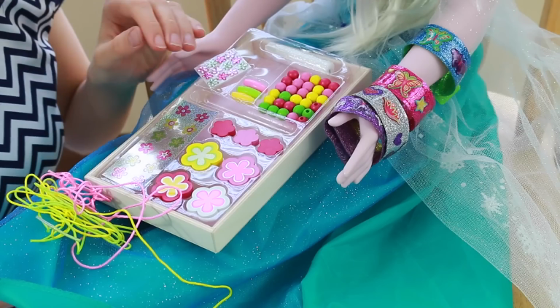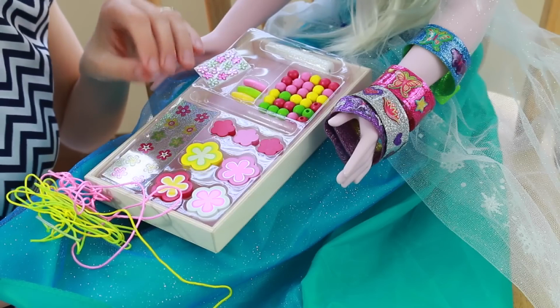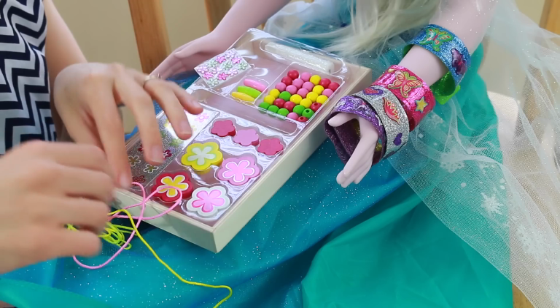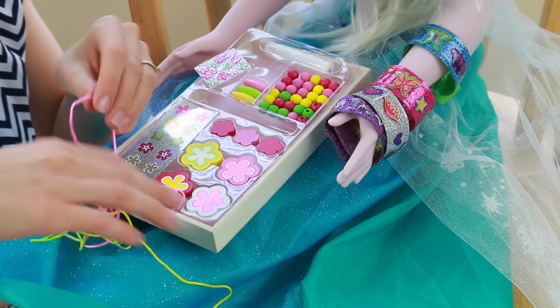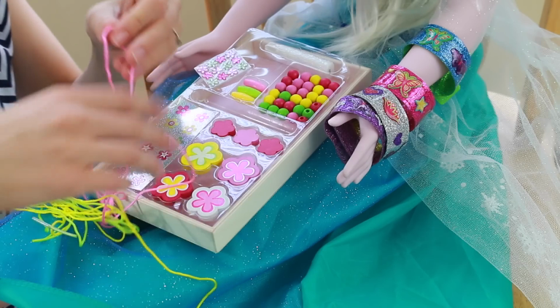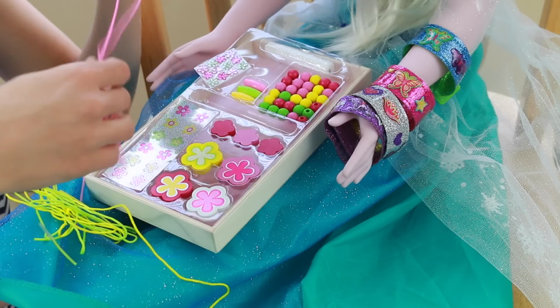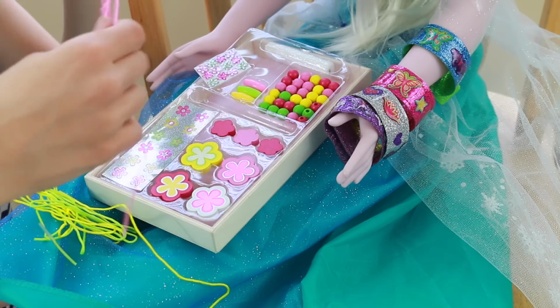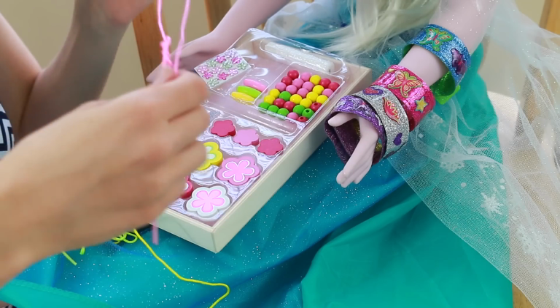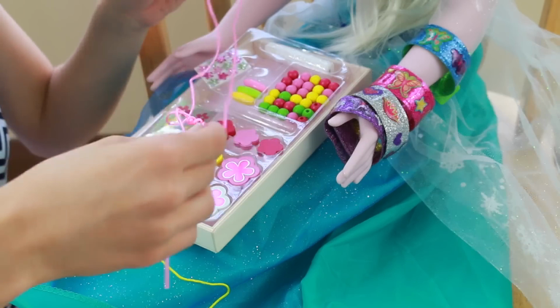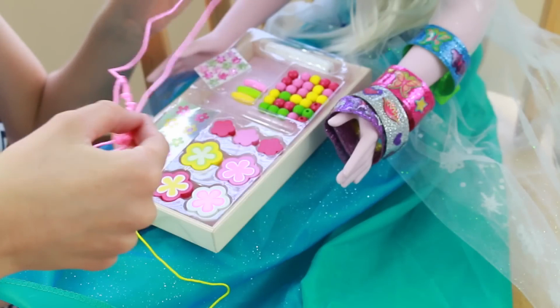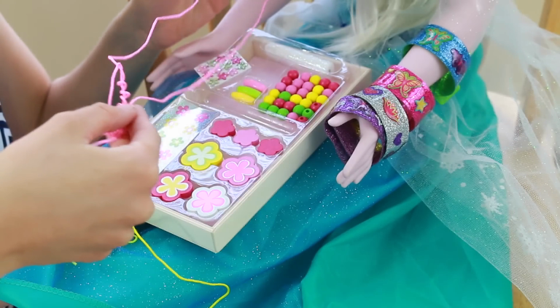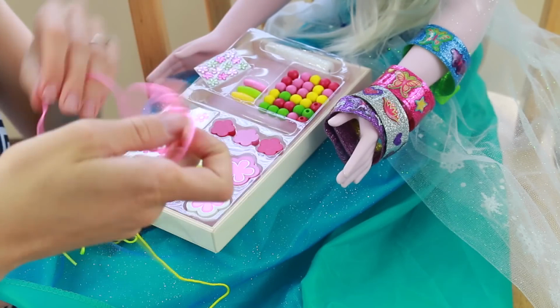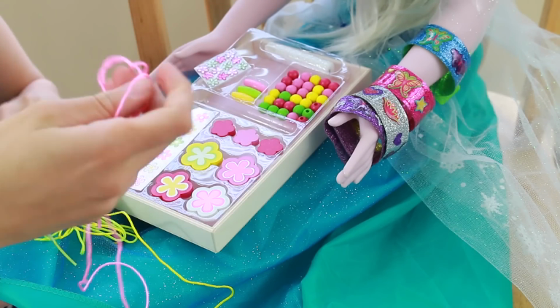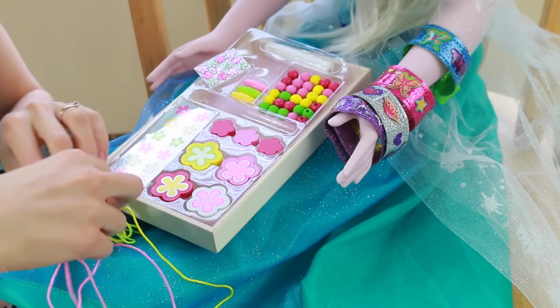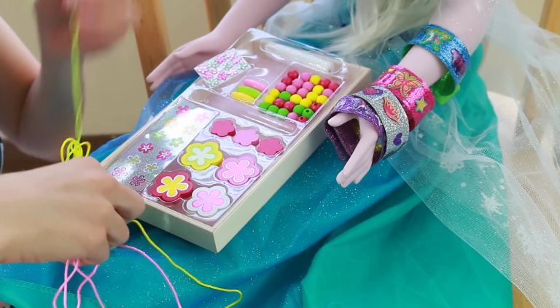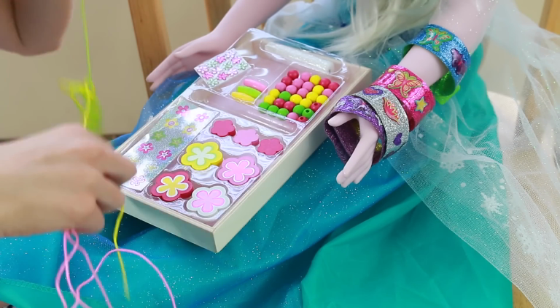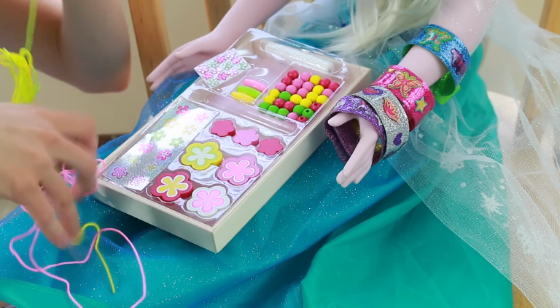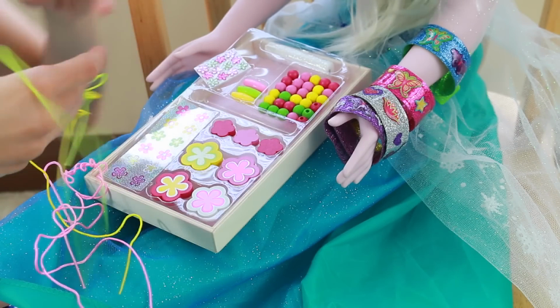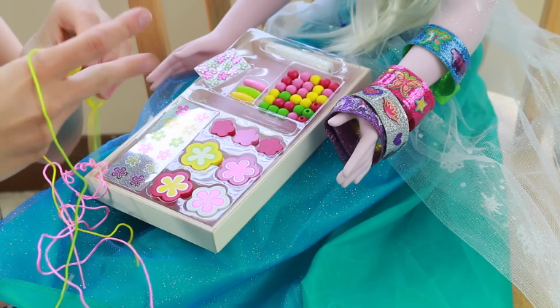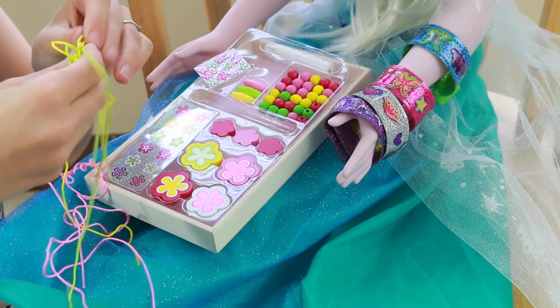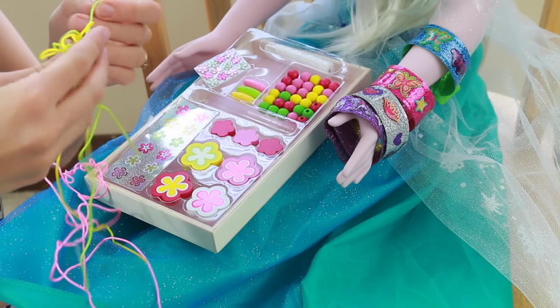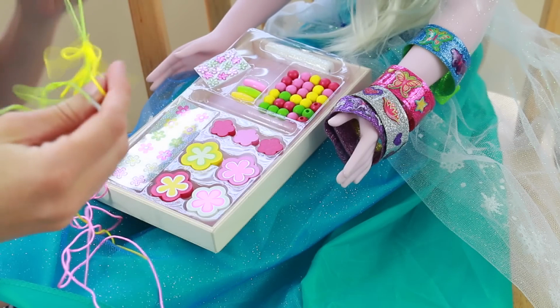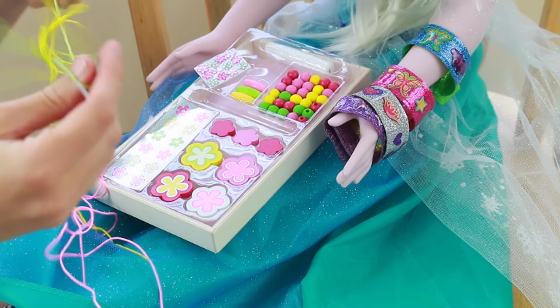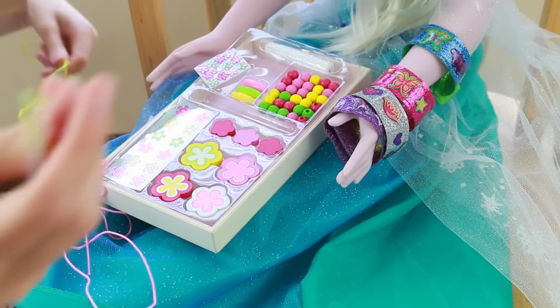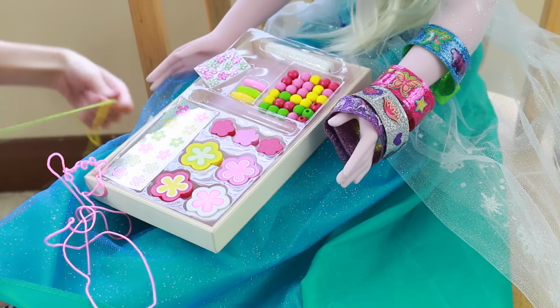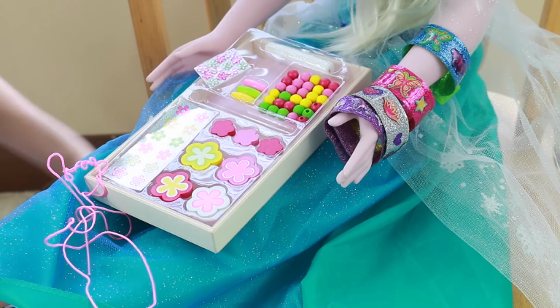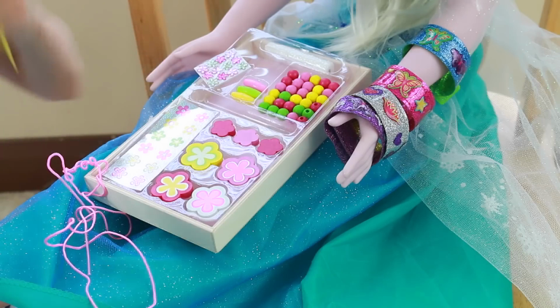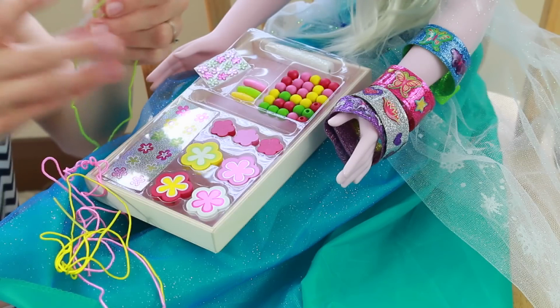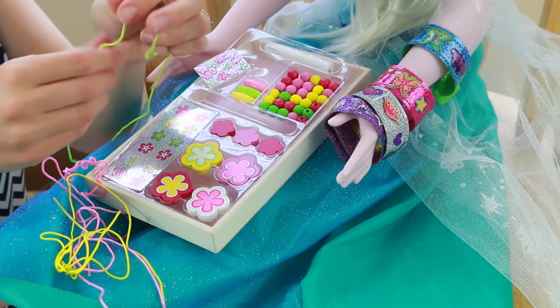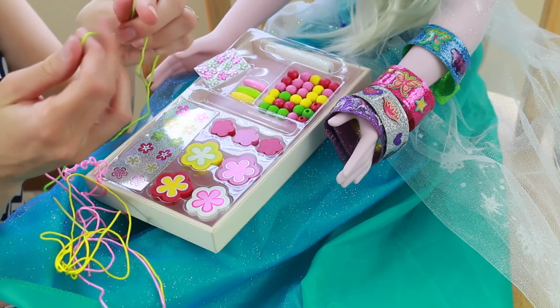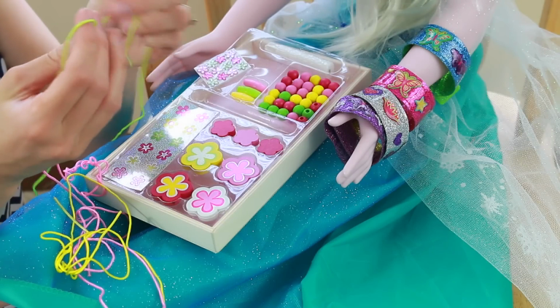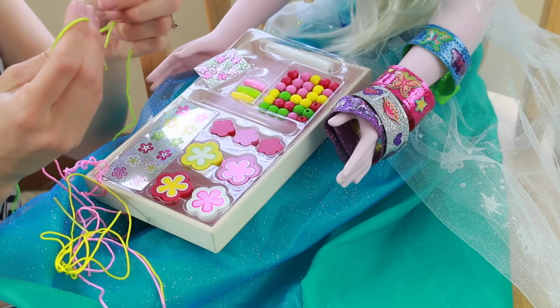The first thing we need to do is decide what color necklace we should make, and I'm thinking that green would look really nice with Elsa's dress. So let's get the green string, and the first thing we need to do is wrap around the ends.